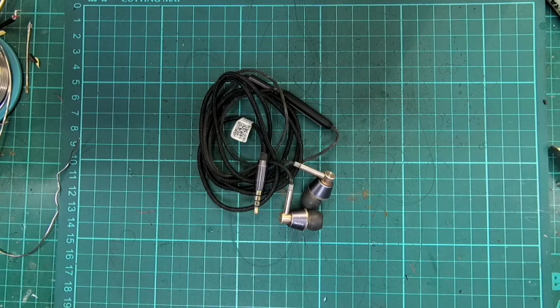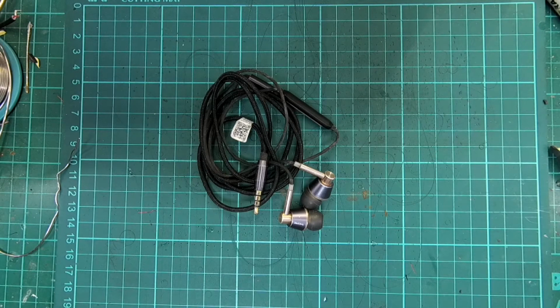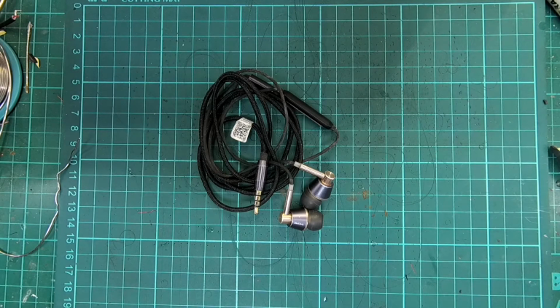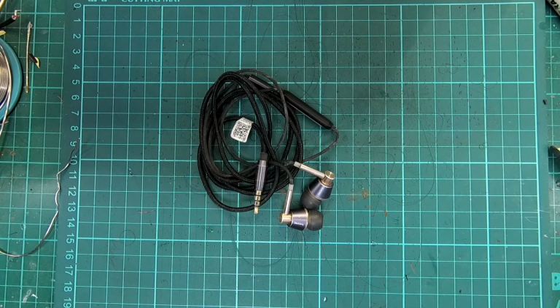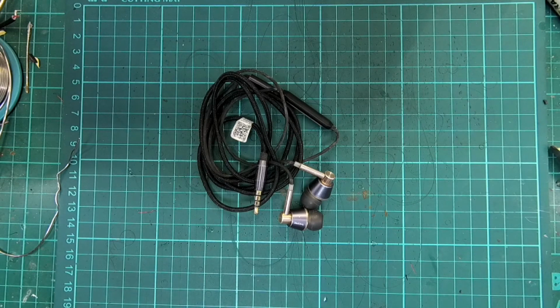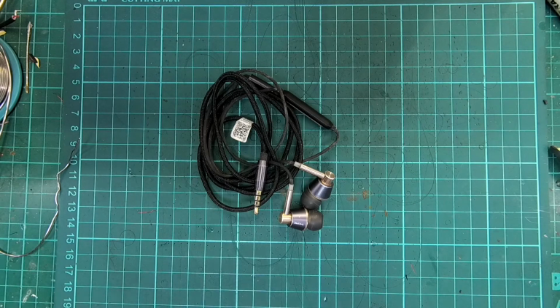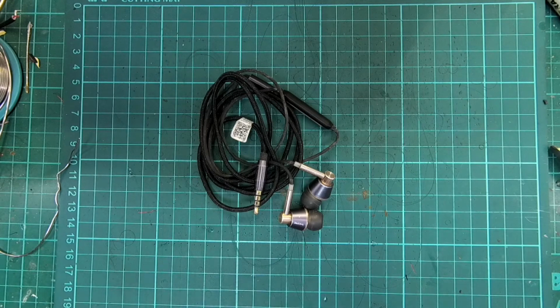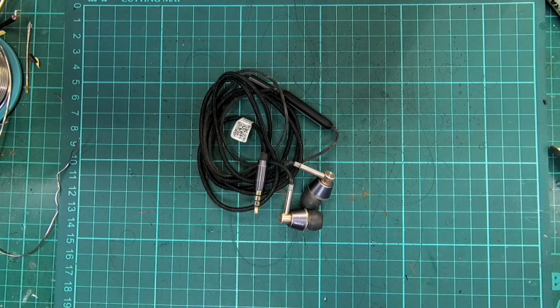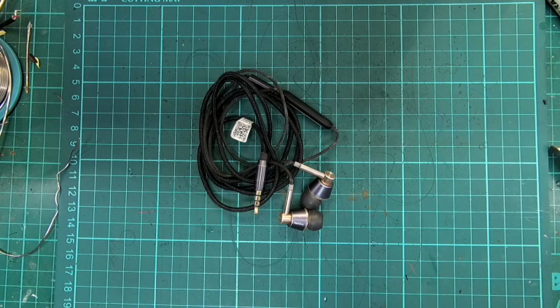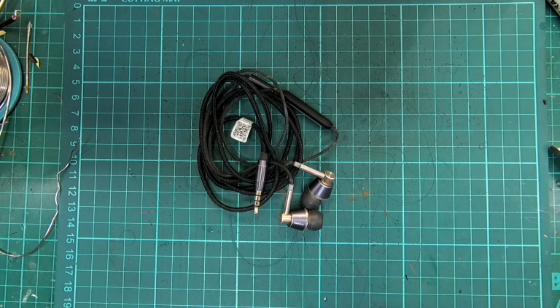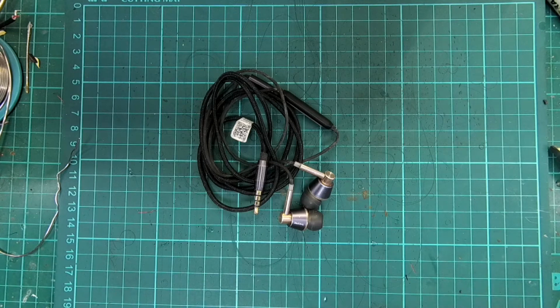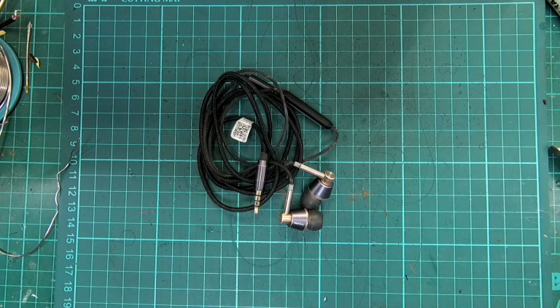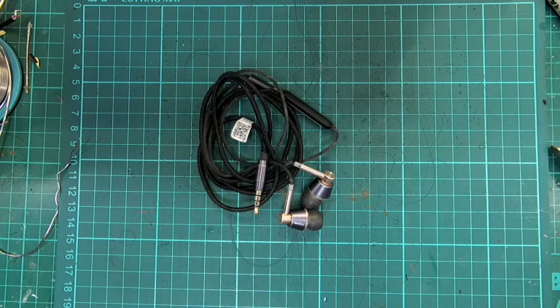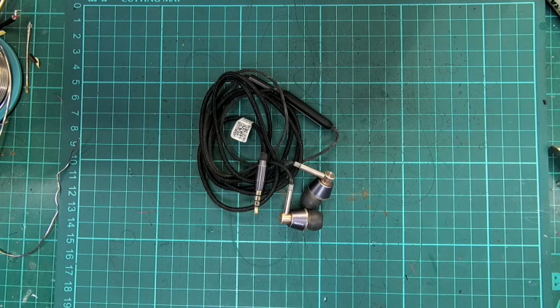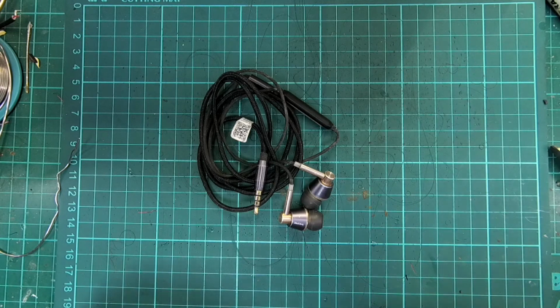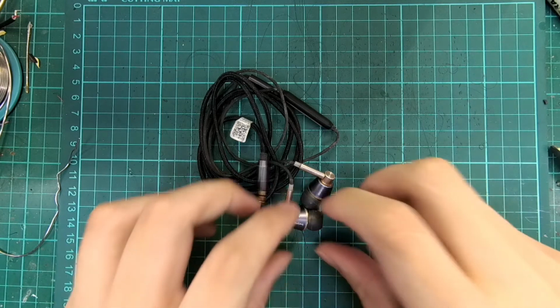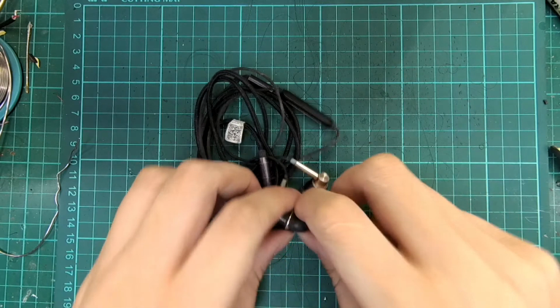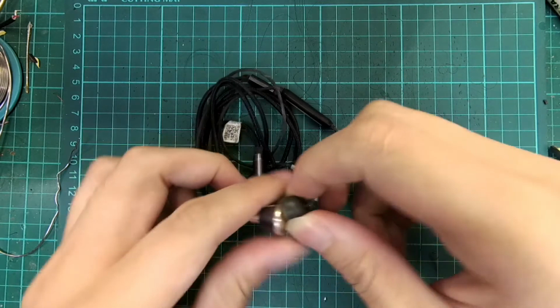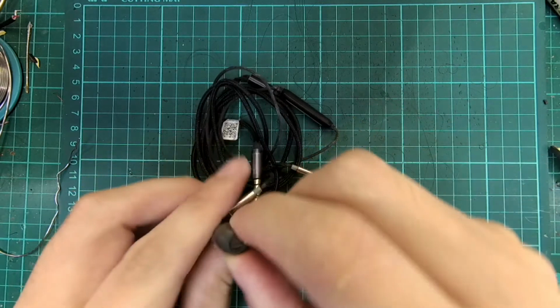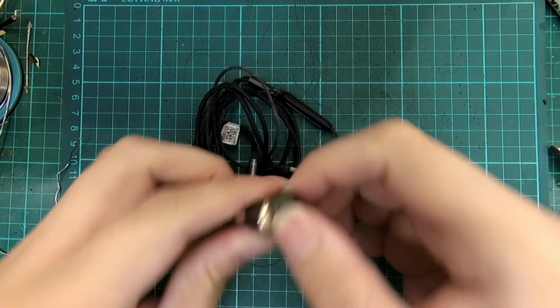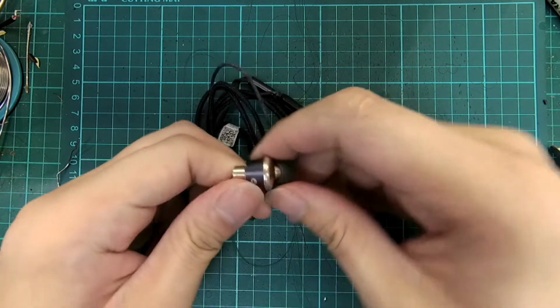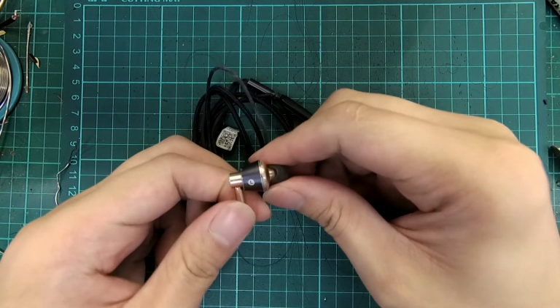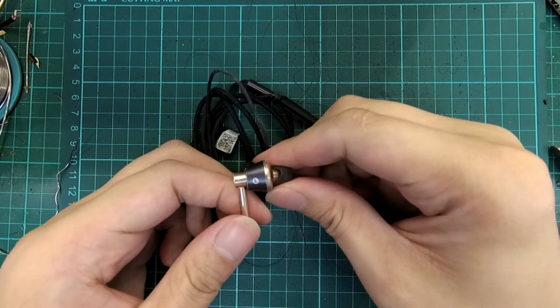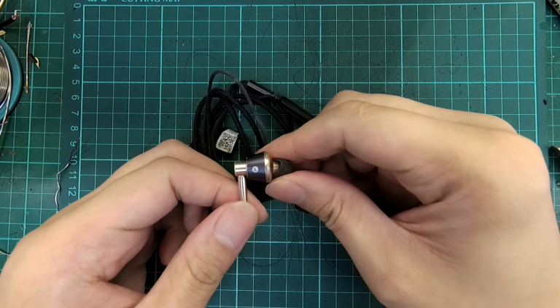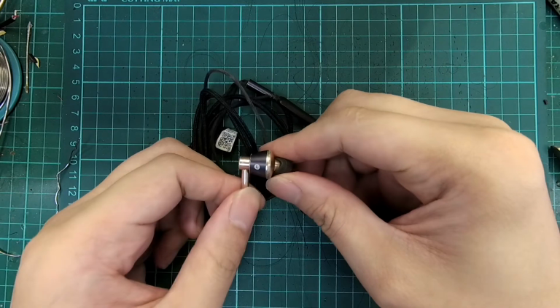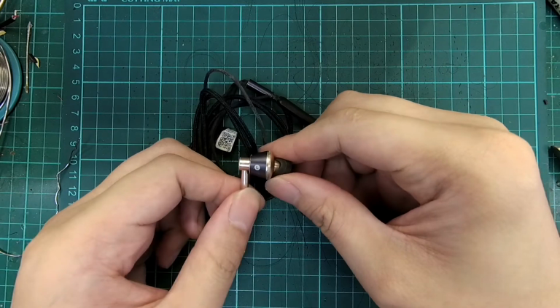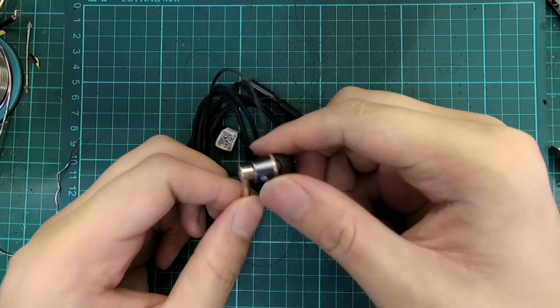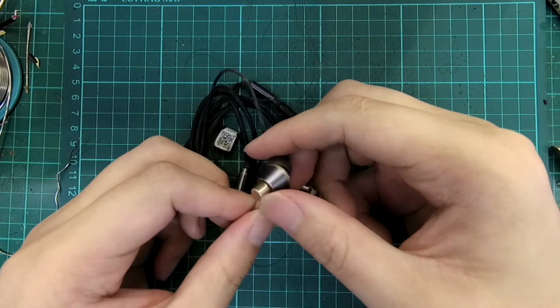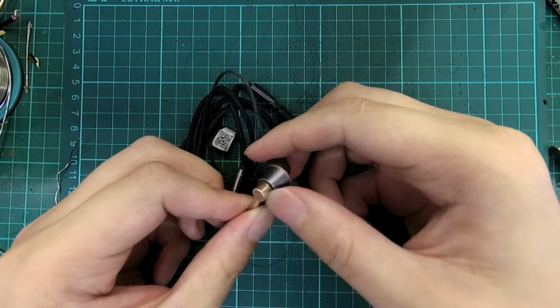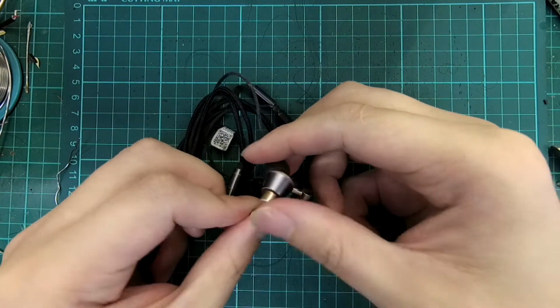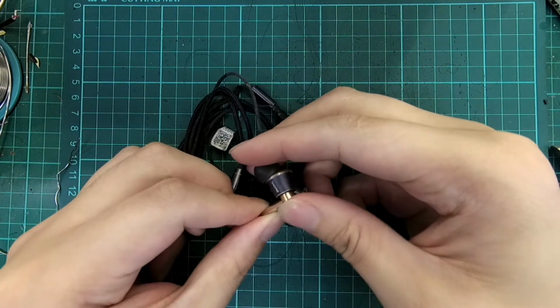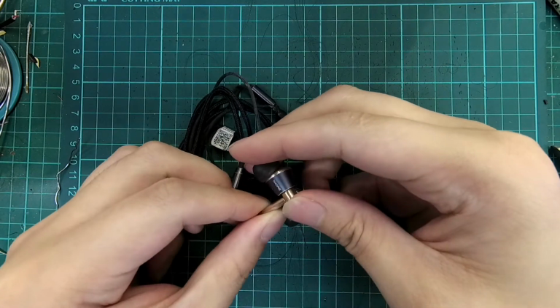The OneMore Triple Driver IEM is a high performing entry audiophile level earphone in a hybrid setup, using two balanced armature drivers paired with a dynamic driver for excellent bass response.